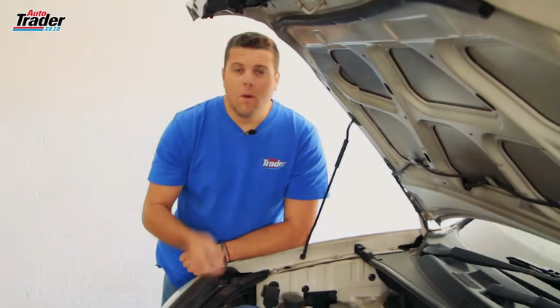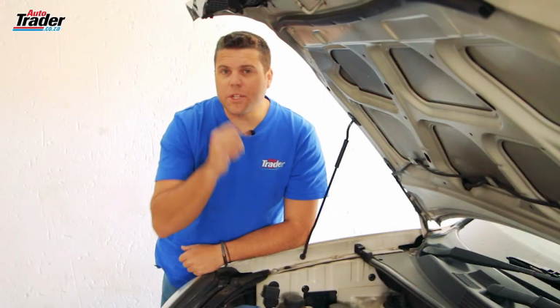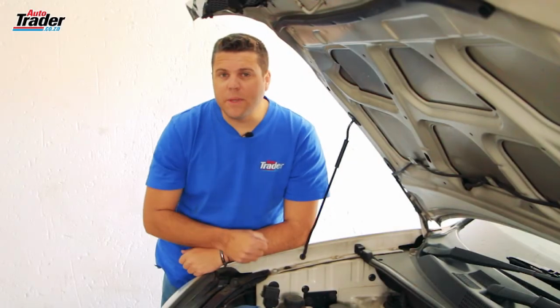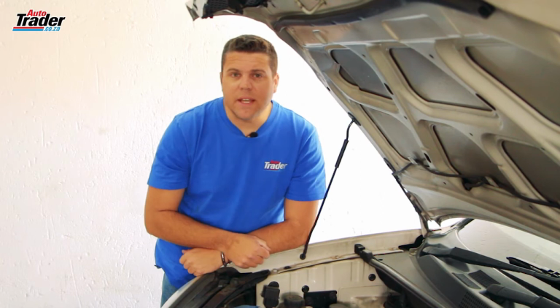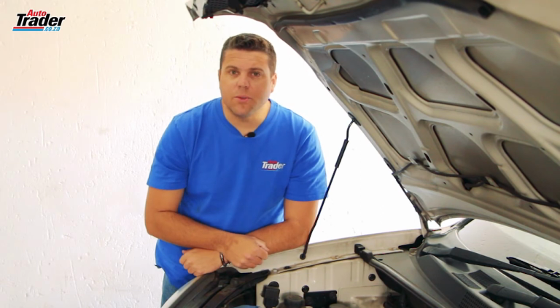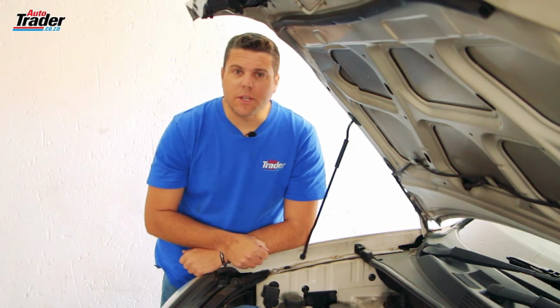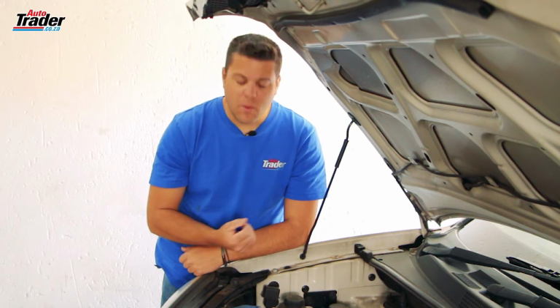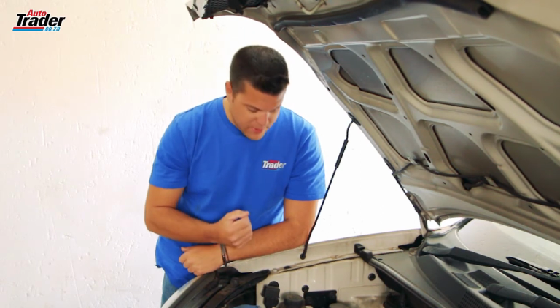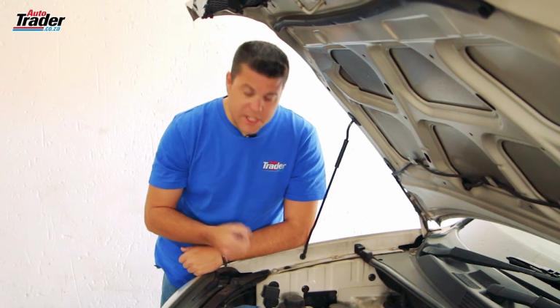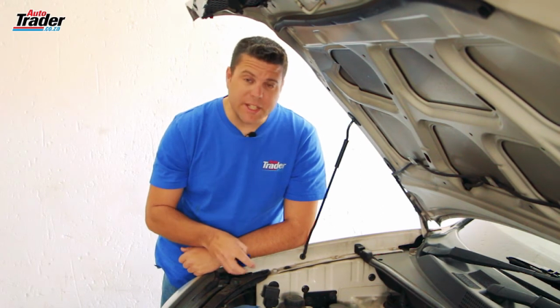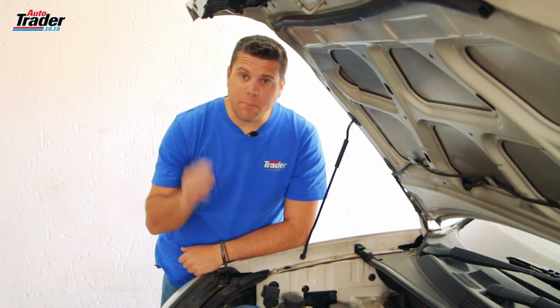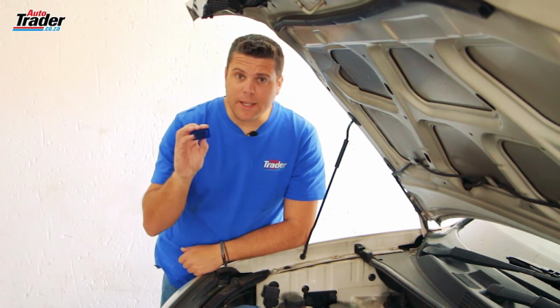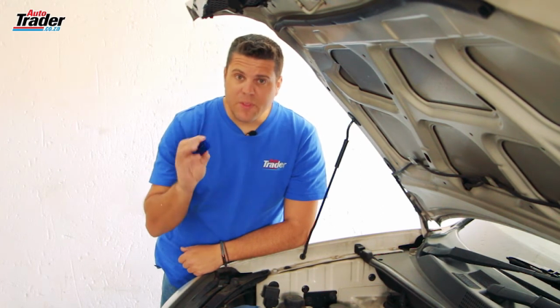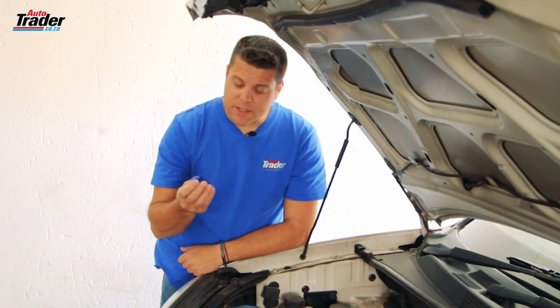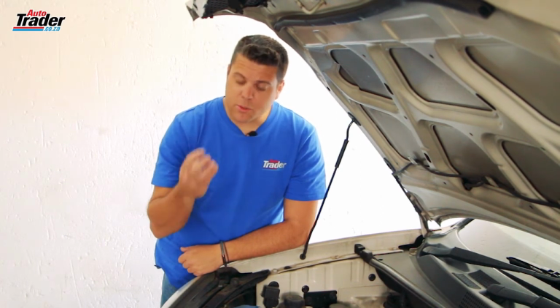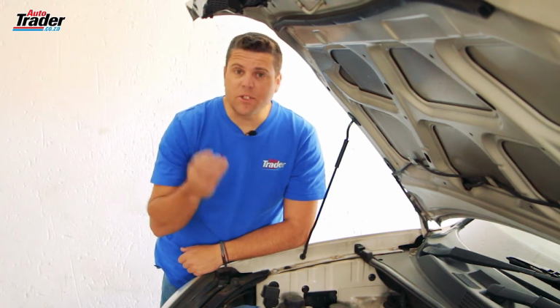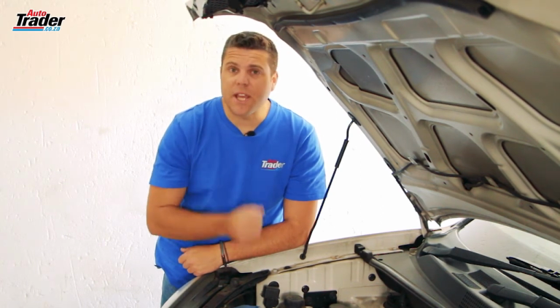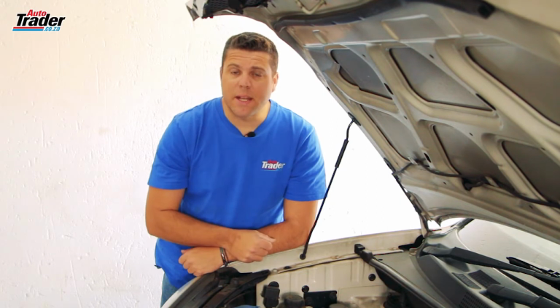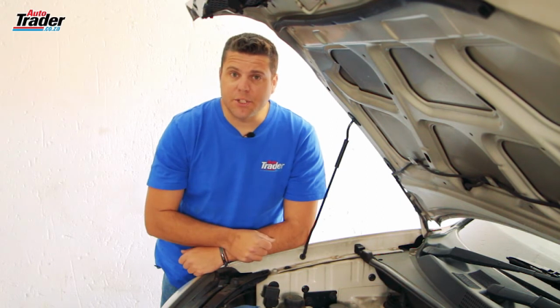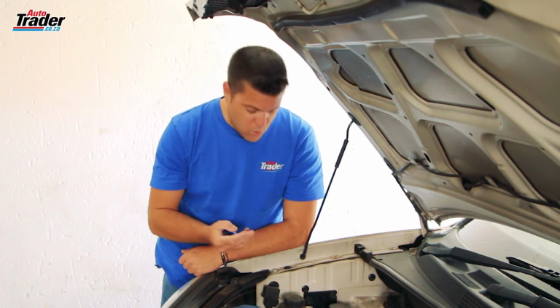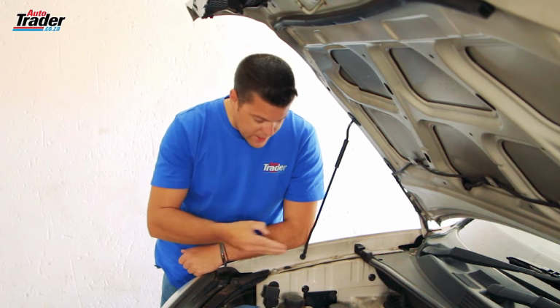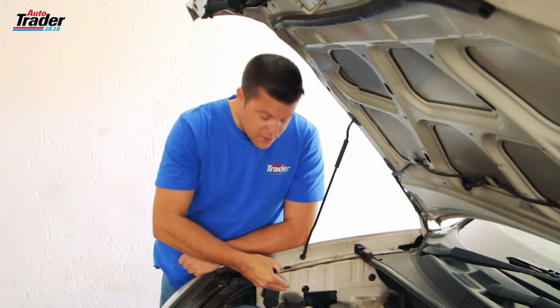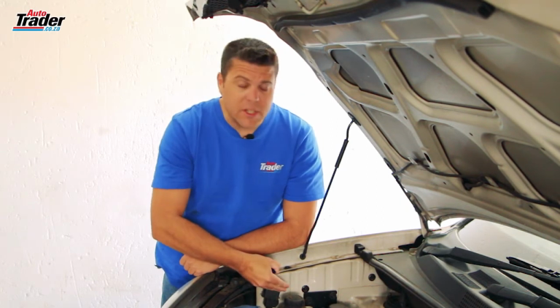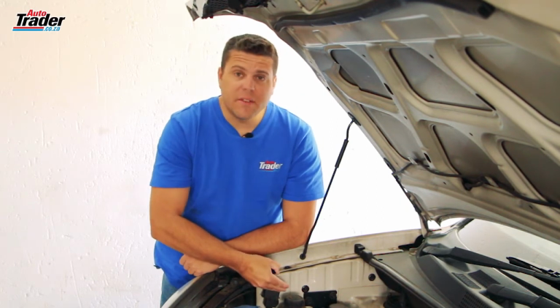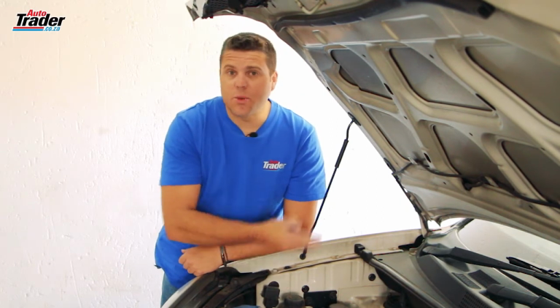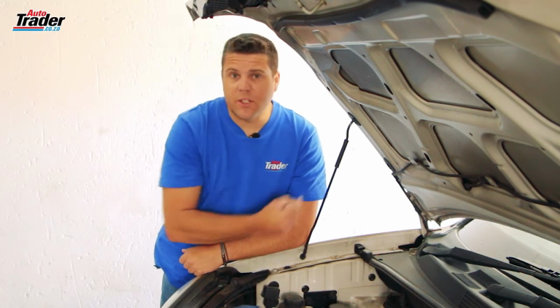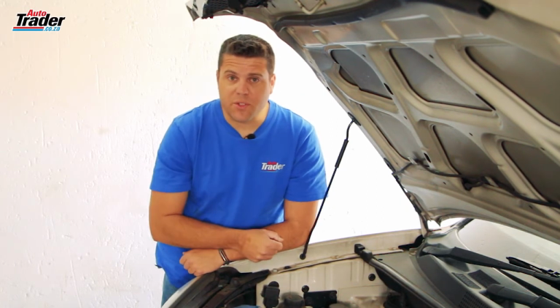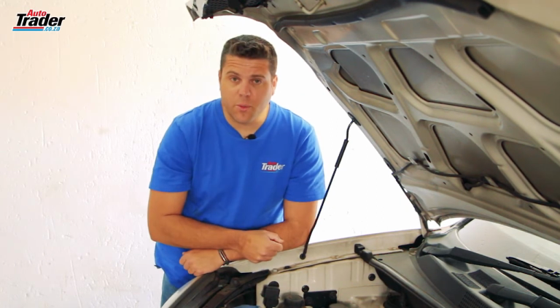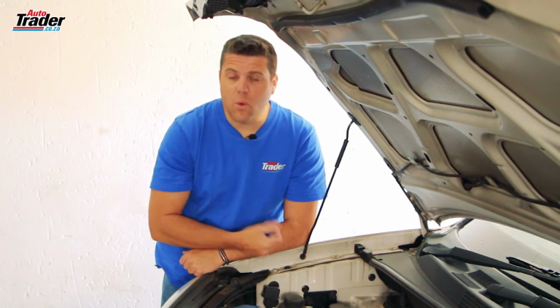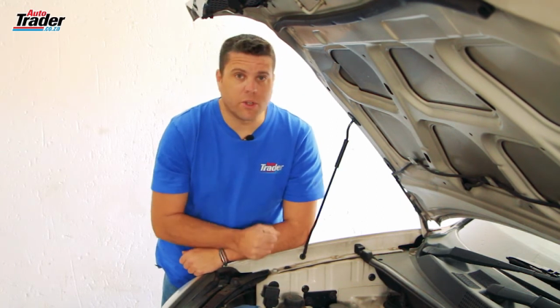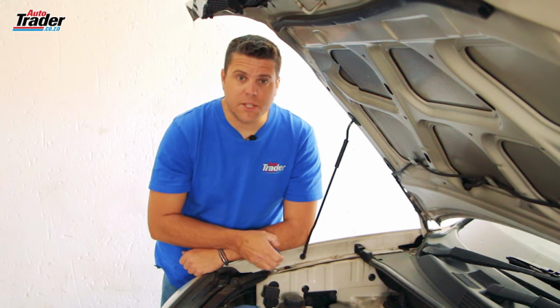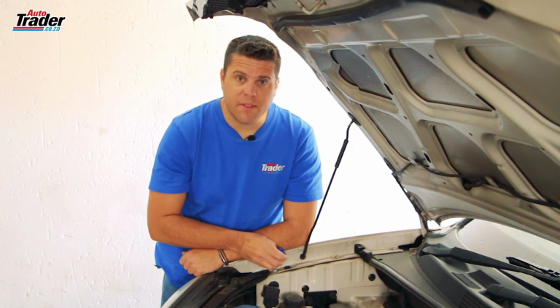What is an OBD? Well that is essentially the plug that your diagnostic scanner plugs into. There's one underneath the bonnet and there's also one in the driver's footwell. All modern cars have them.